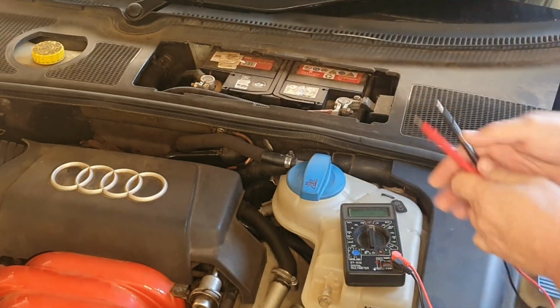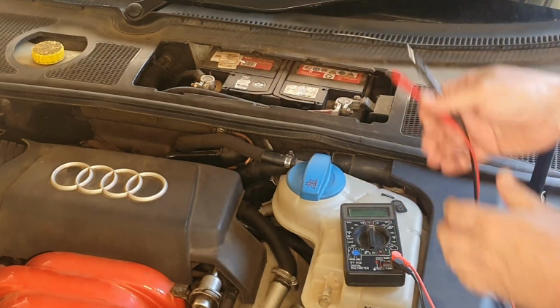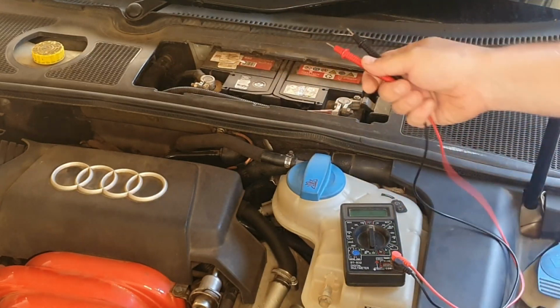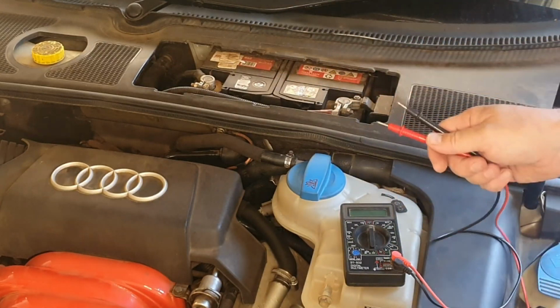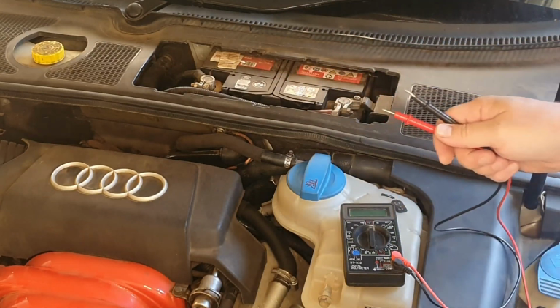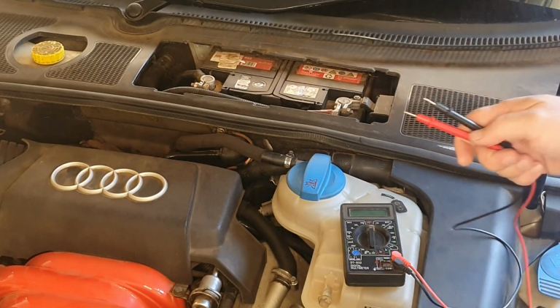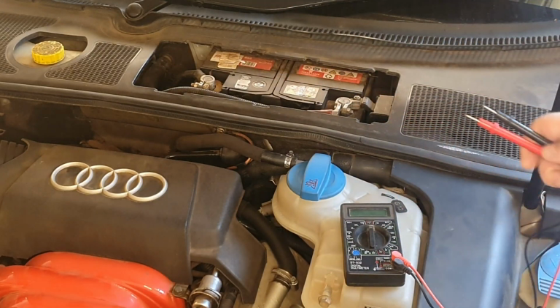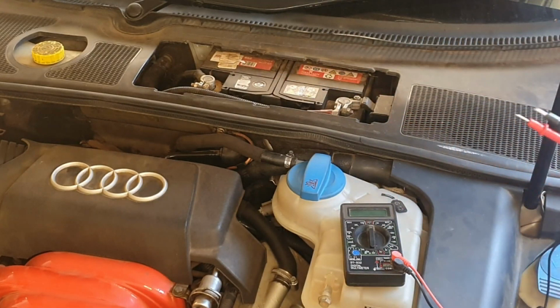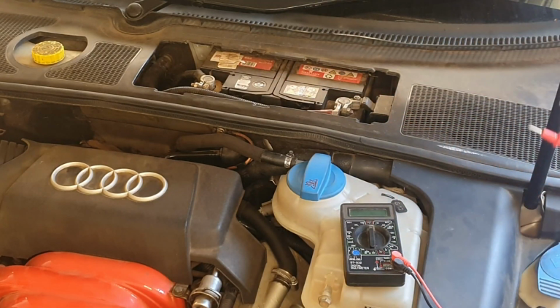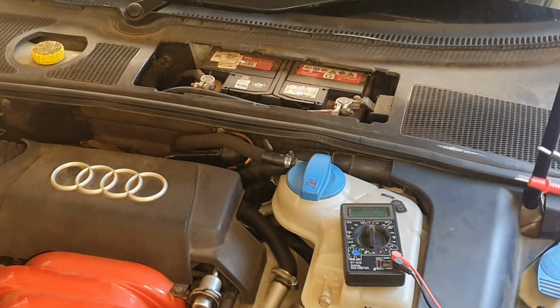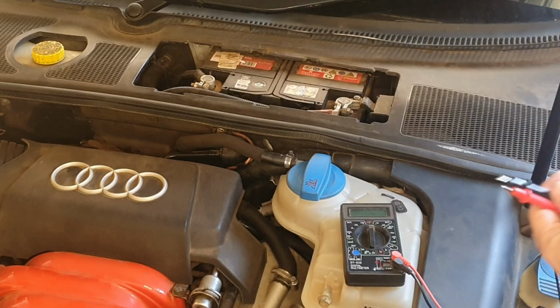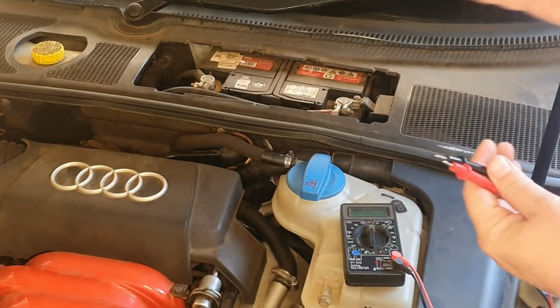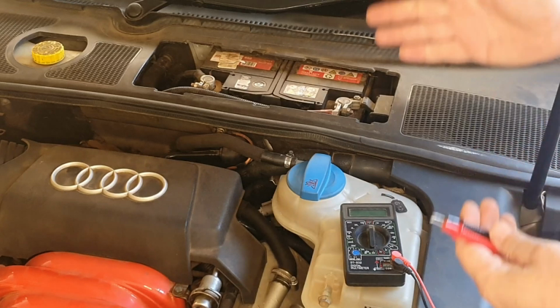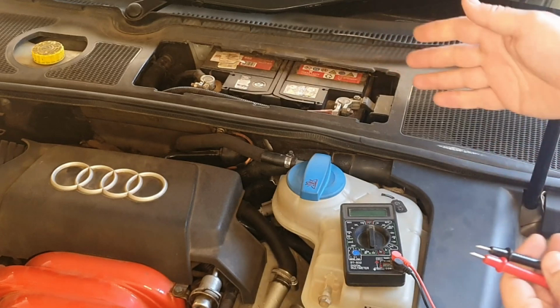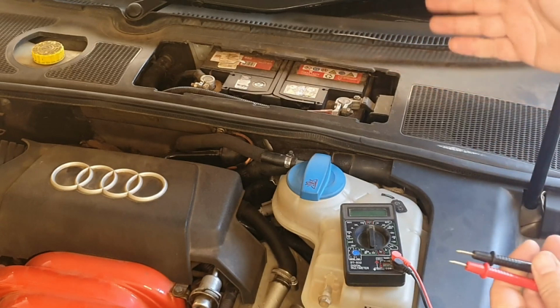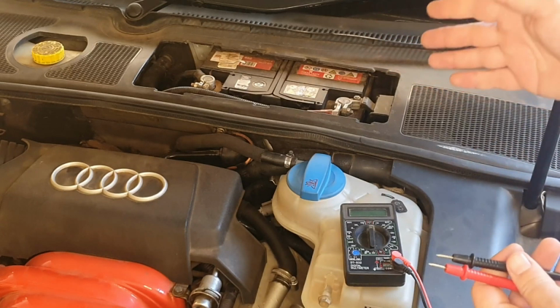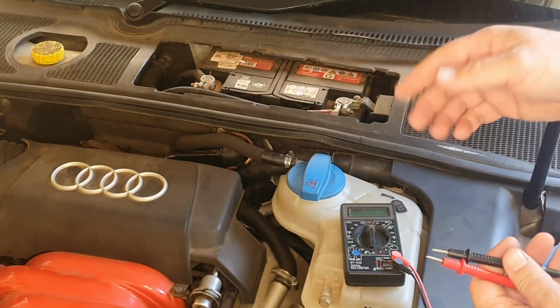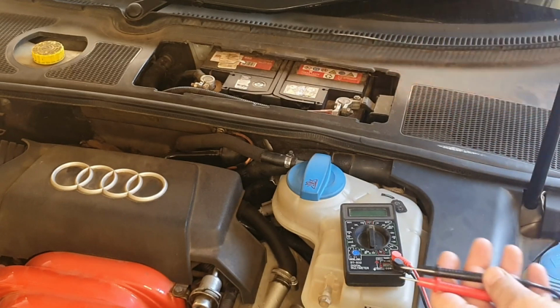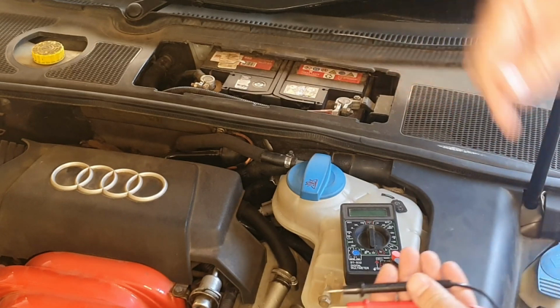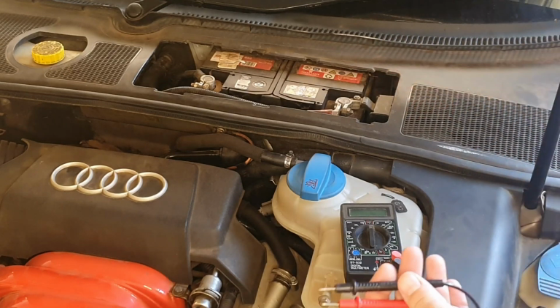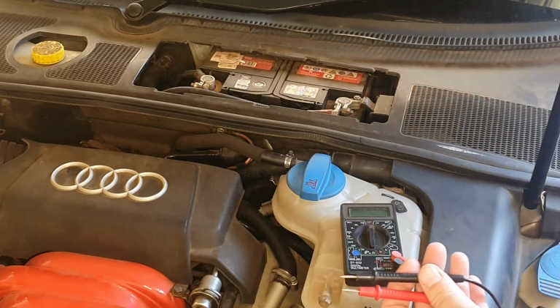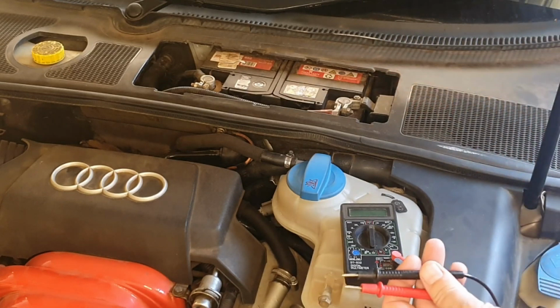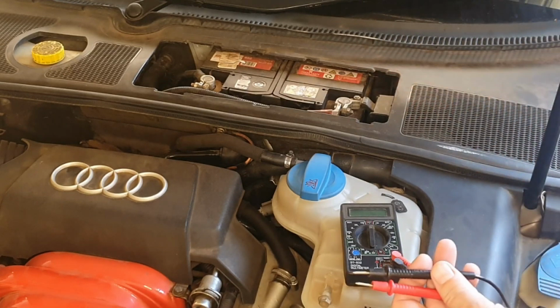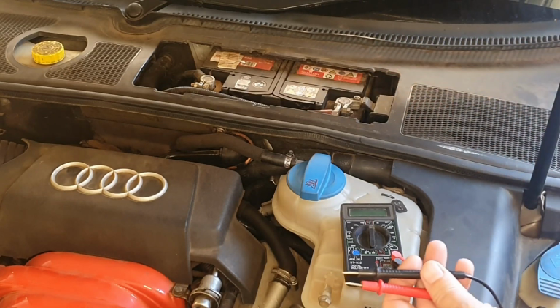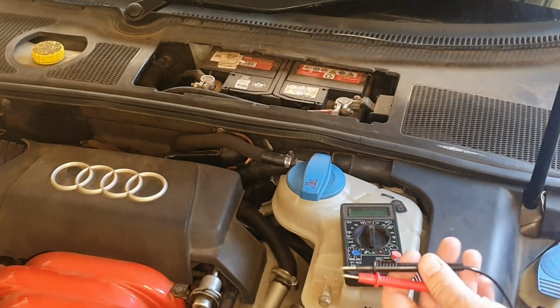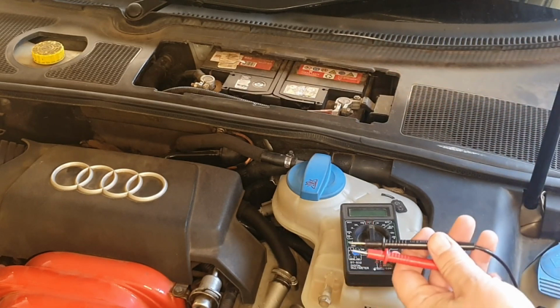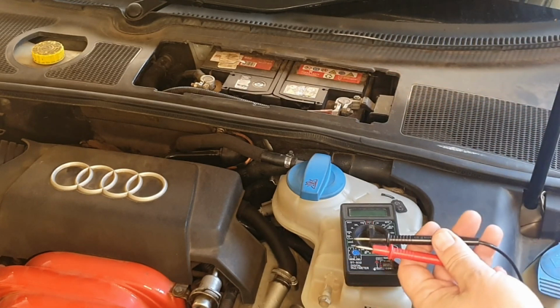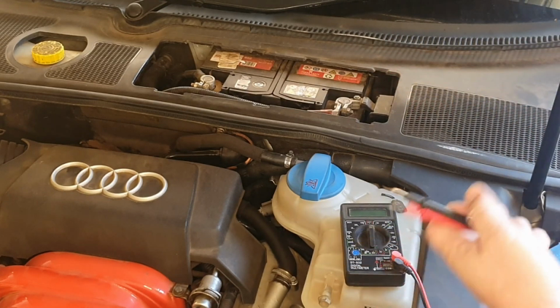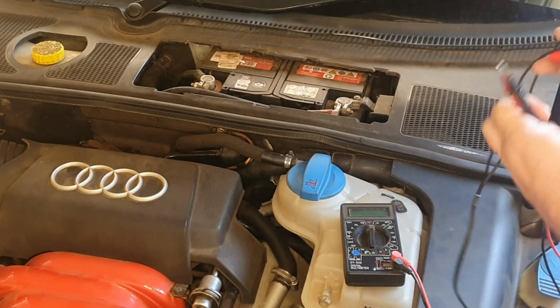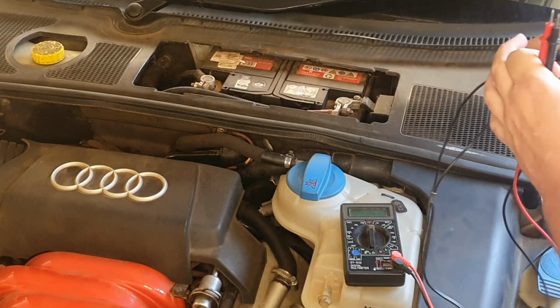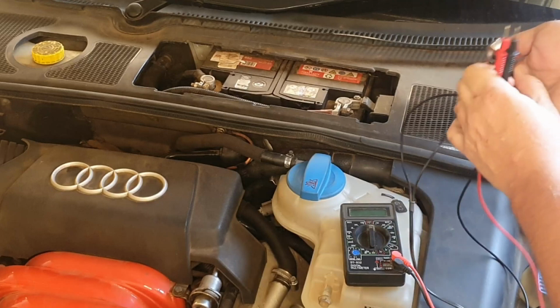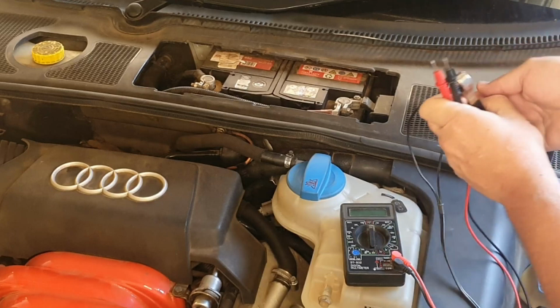When you connect to the battery, you've got to make sure that the battery terminals are nice and properly clean so they can make a good contact. If you'd like me to show you how to clean battery terminals, let me know in the comments below and I'll show you that as well.